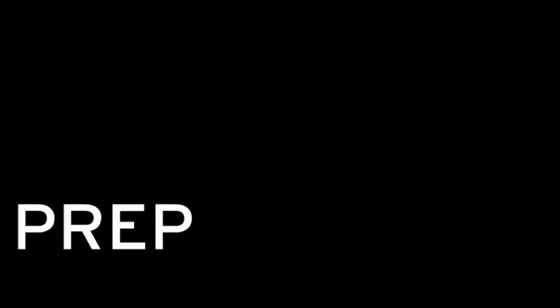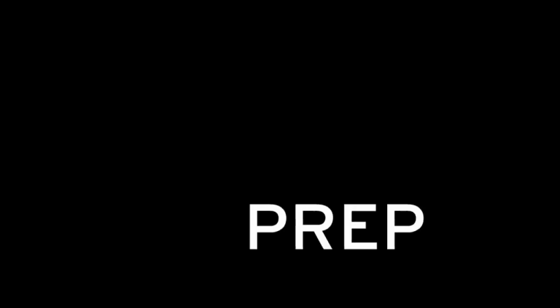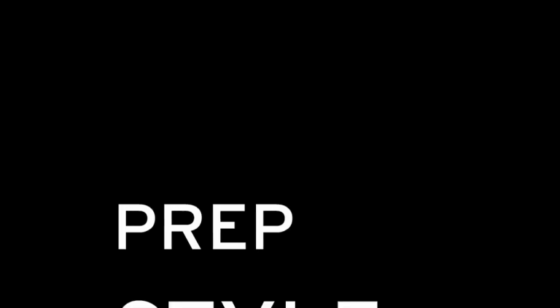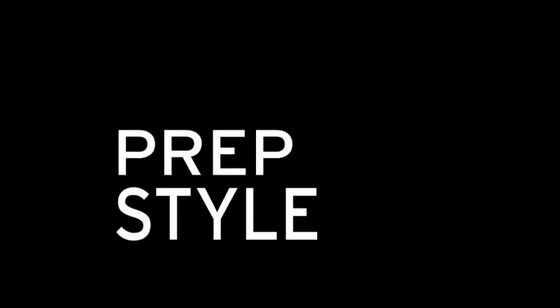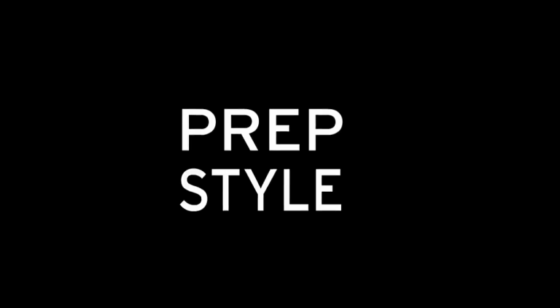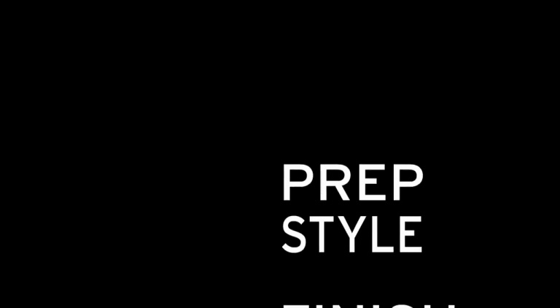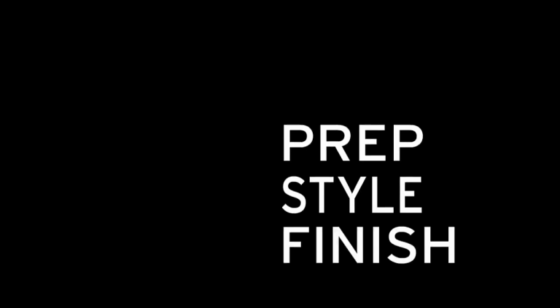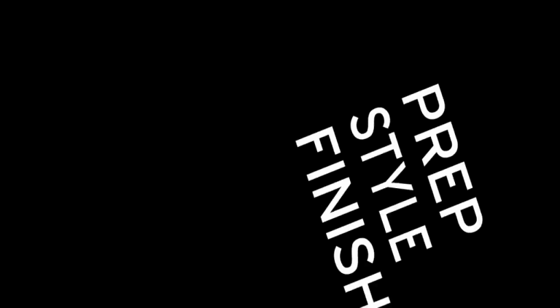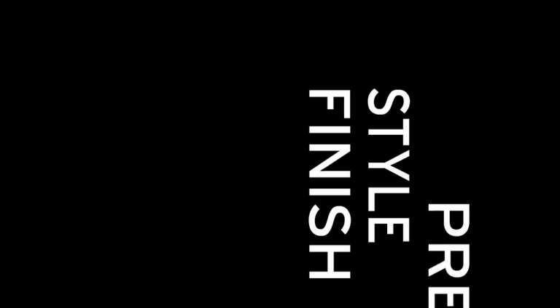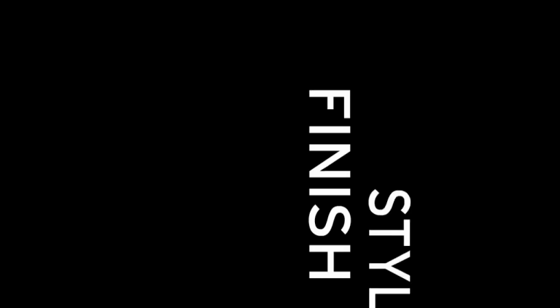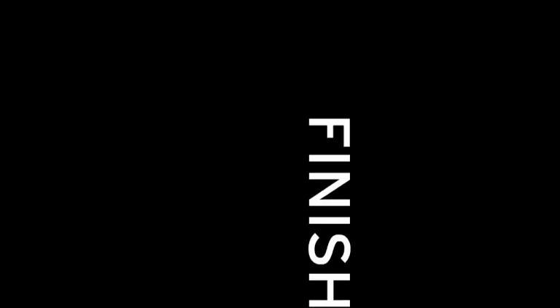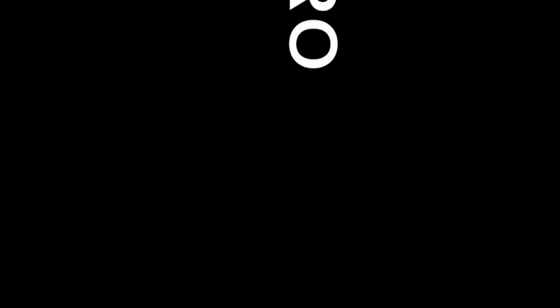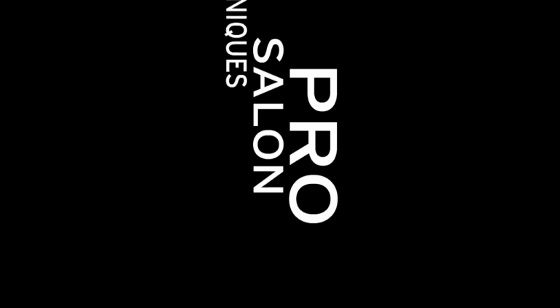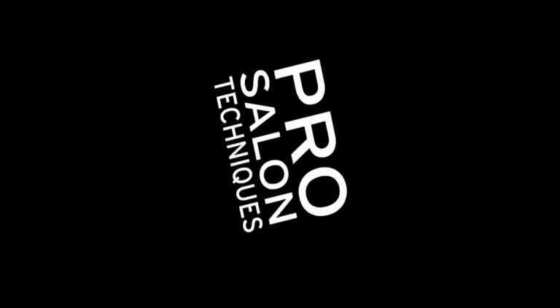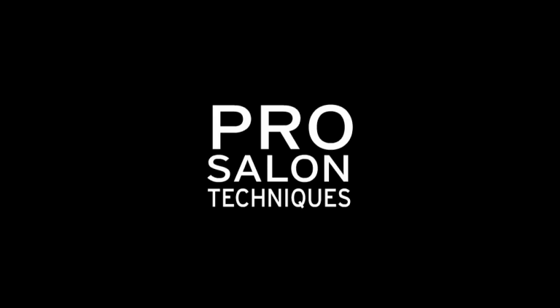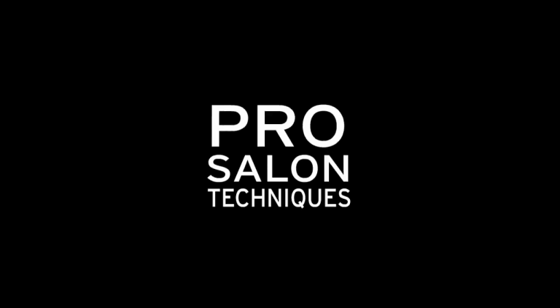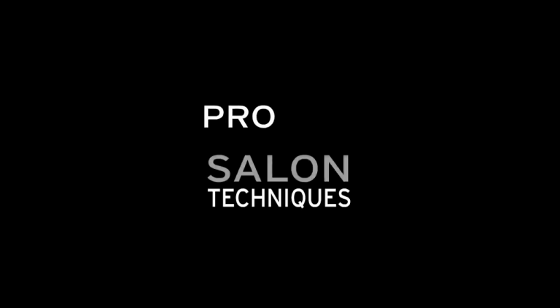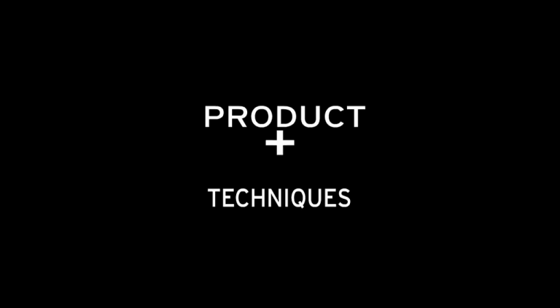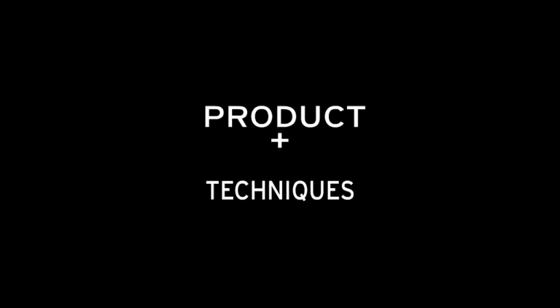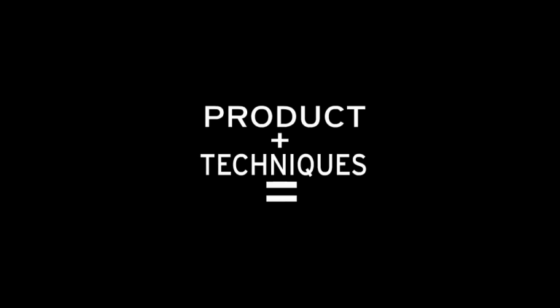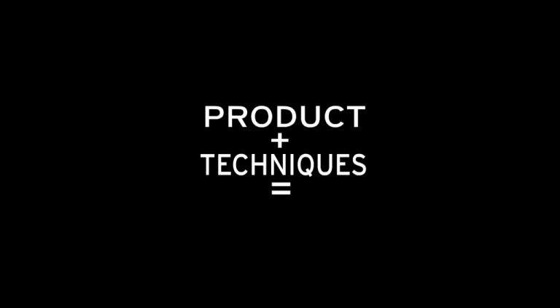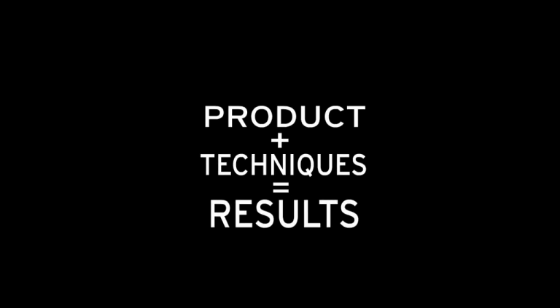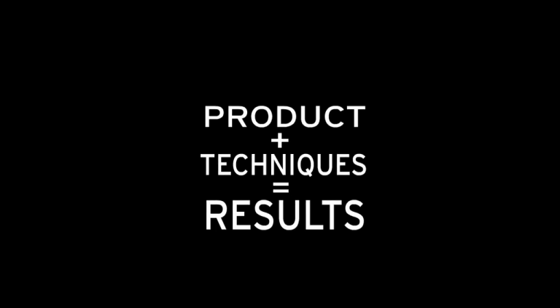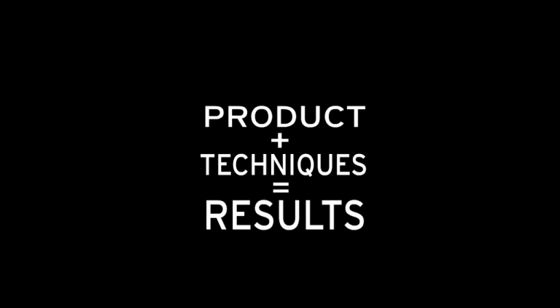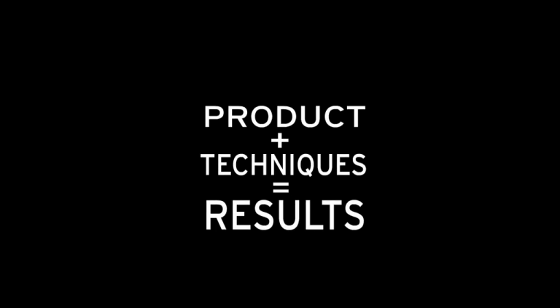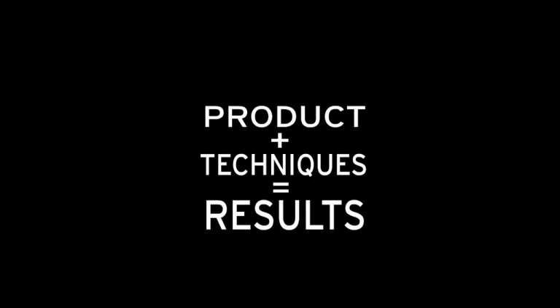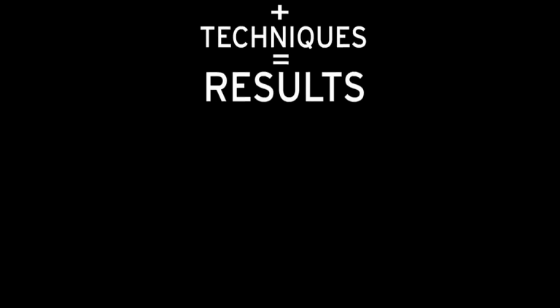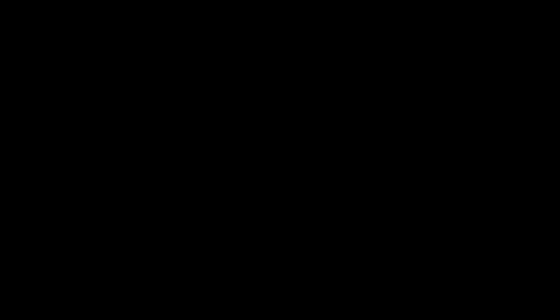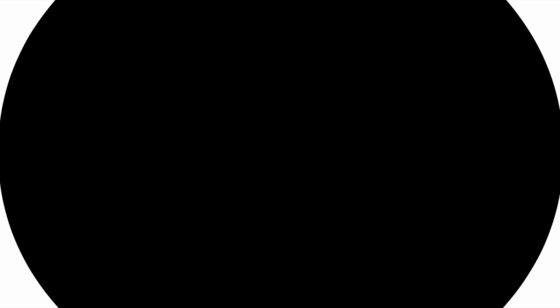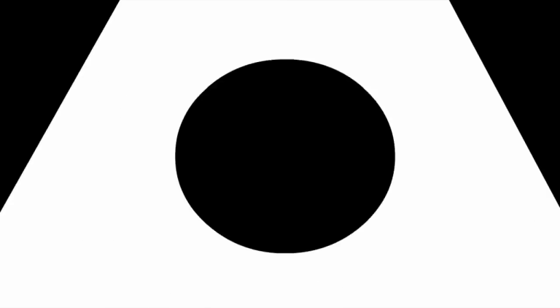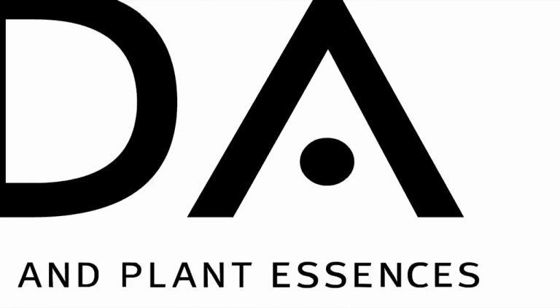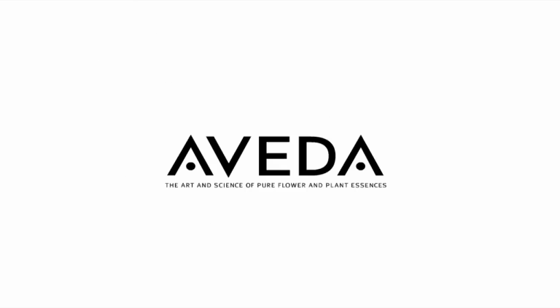Prep, style, finish. Product plus technique gets results. The VEDA.